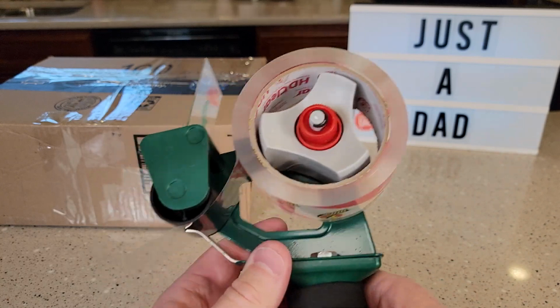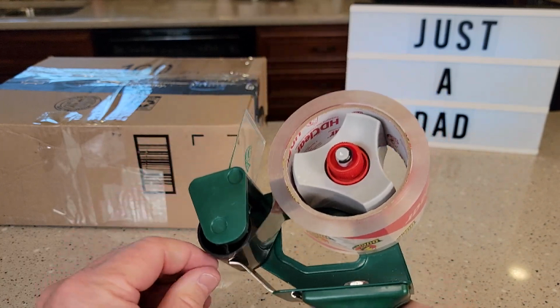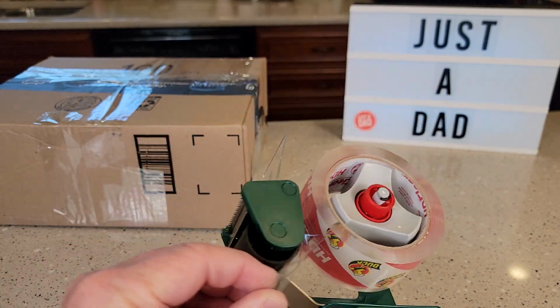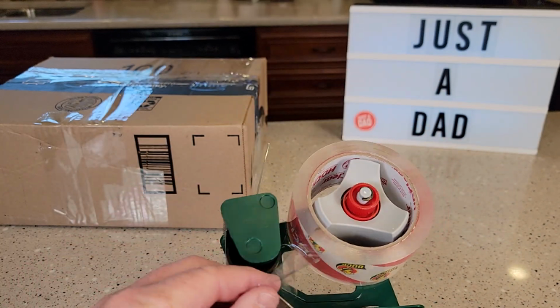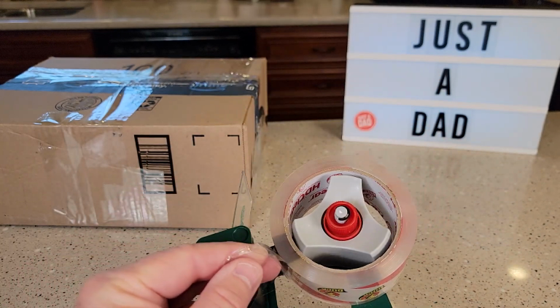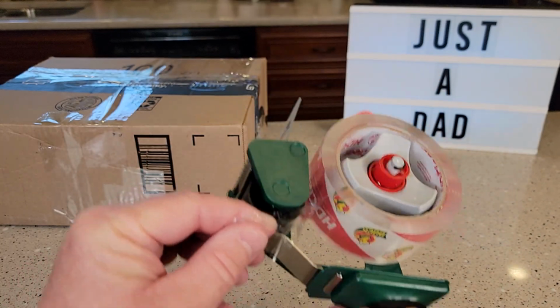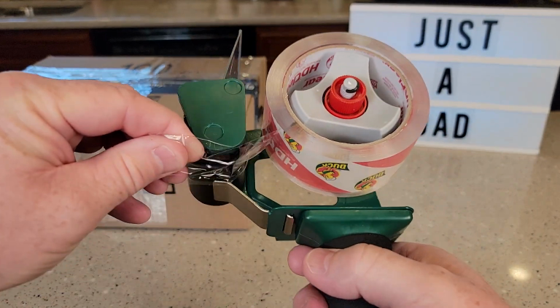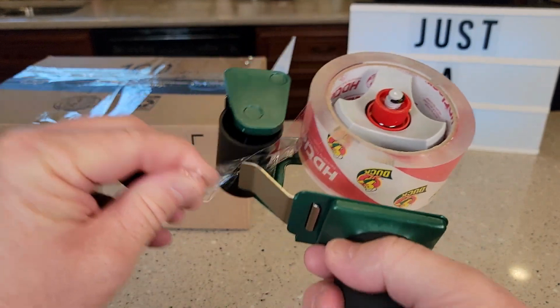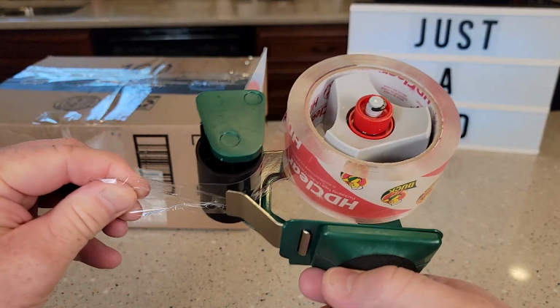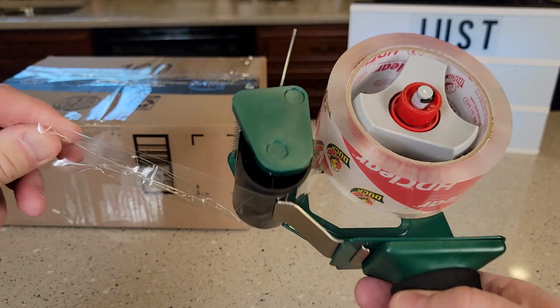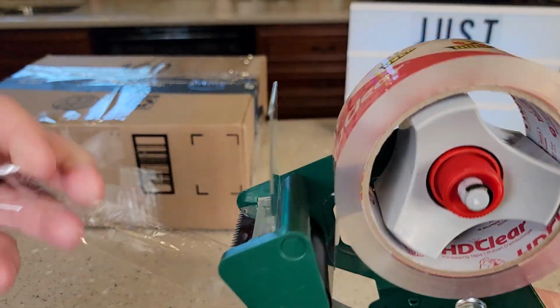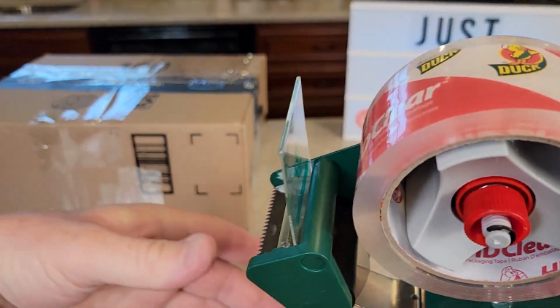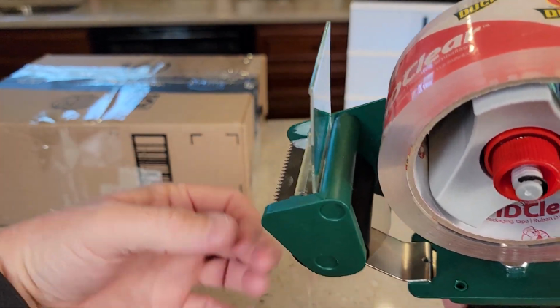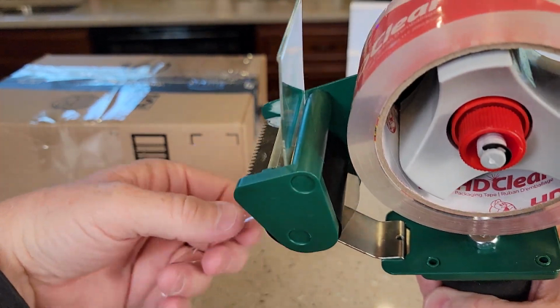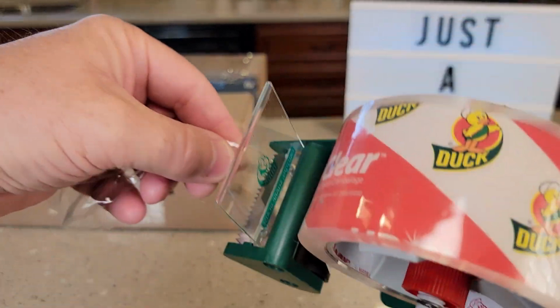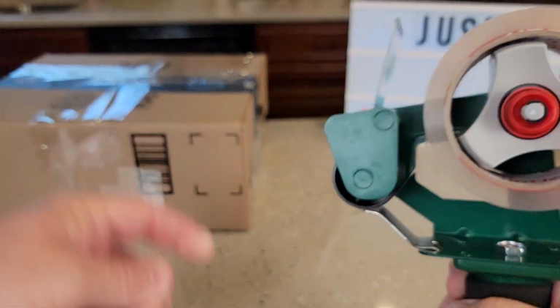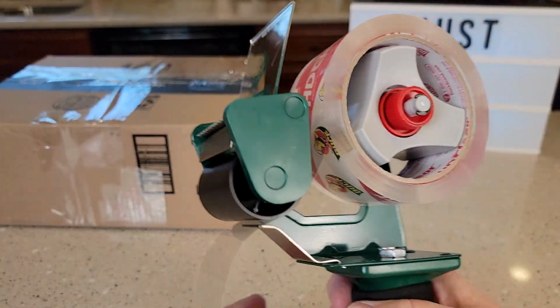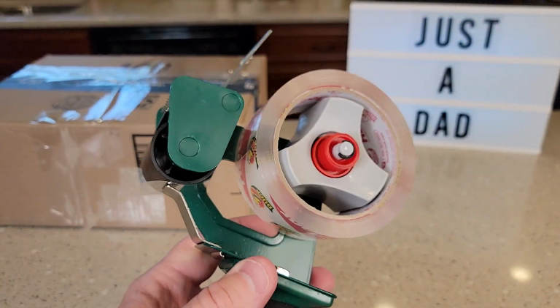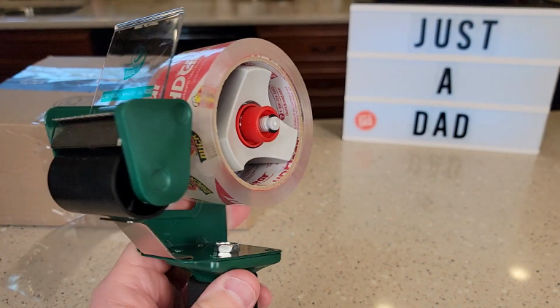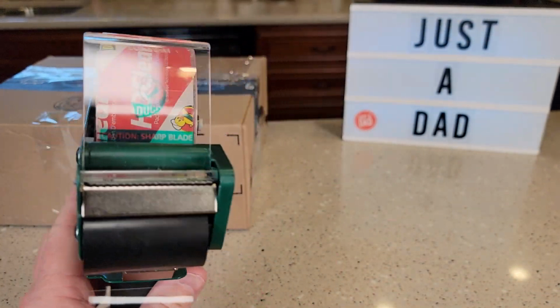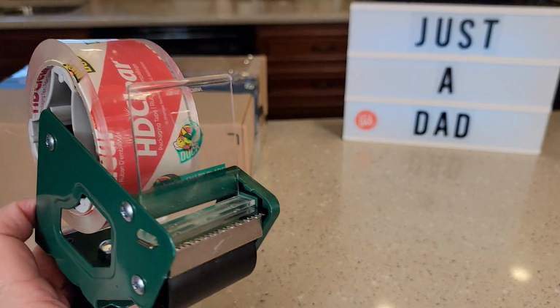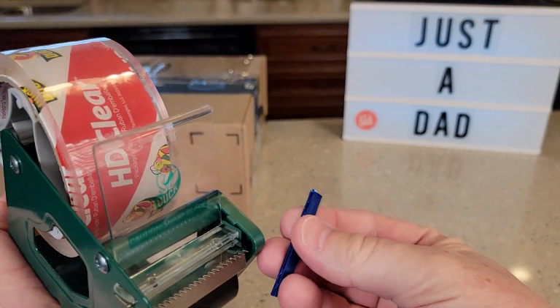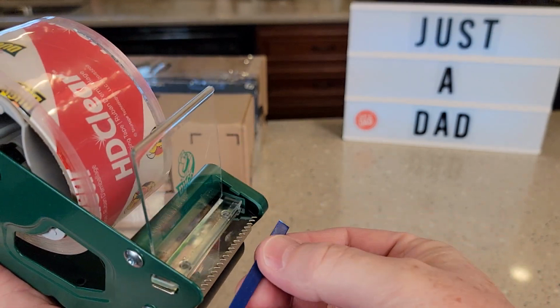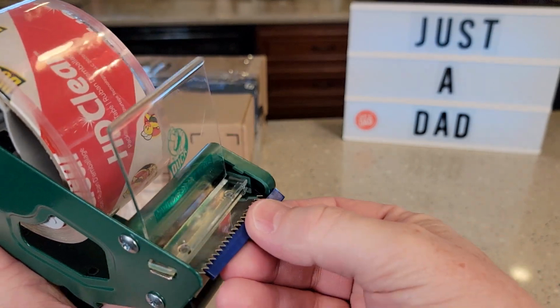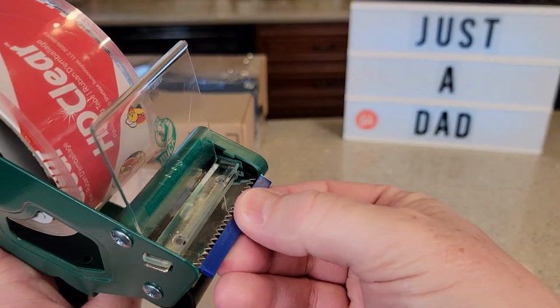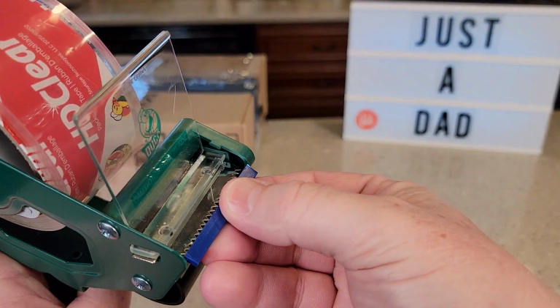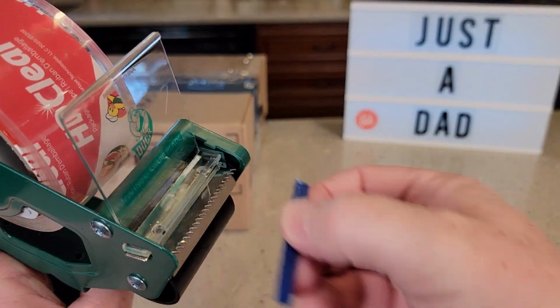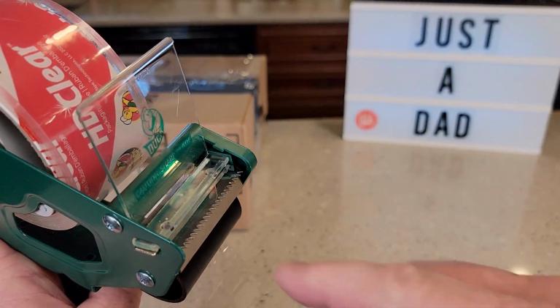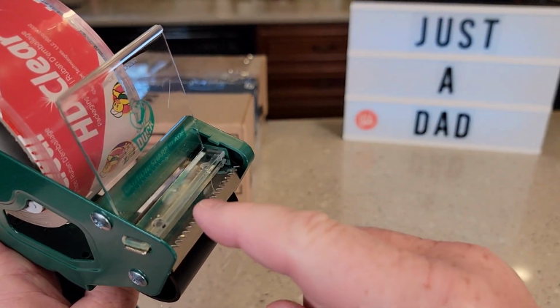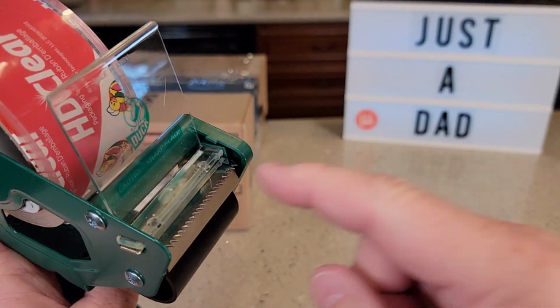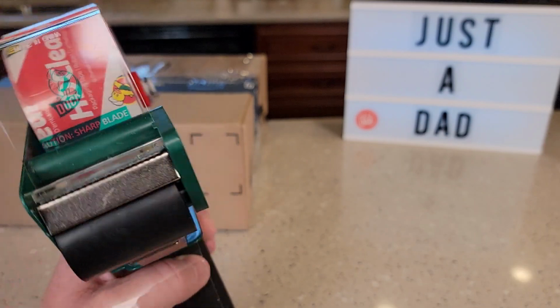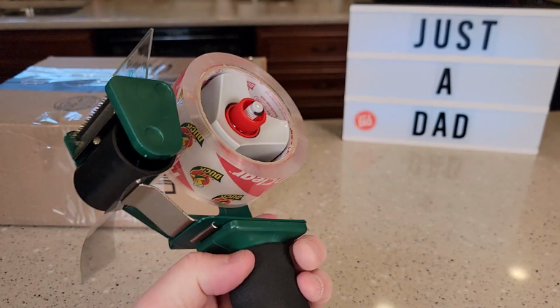Then you're going to feed it through here. When you unwind the tape, you've got to feed it through this little area right there, and then take a piece and cut it off. Now those teeth may or may not come covered — if there's a cover on there, make sure you remove it. Those teeth are very sharp, so be careful.